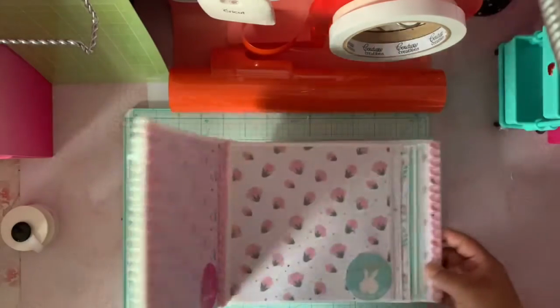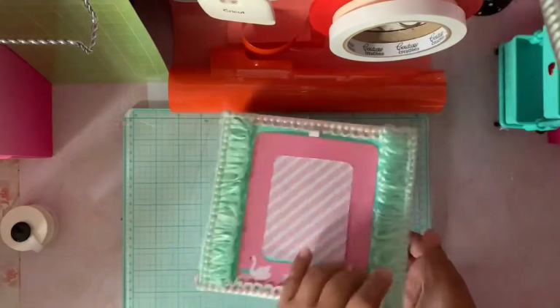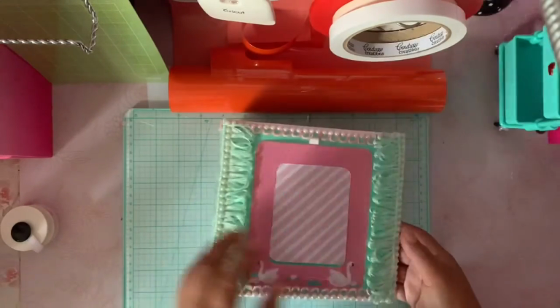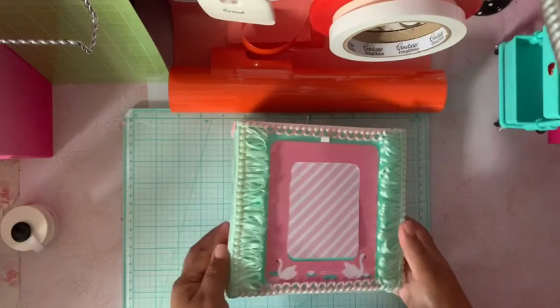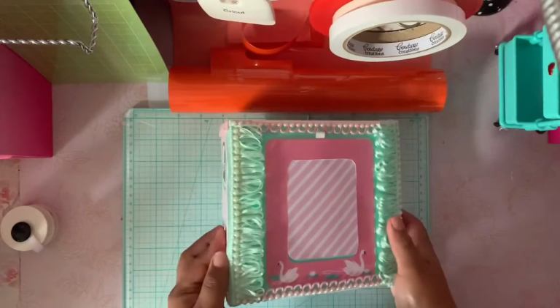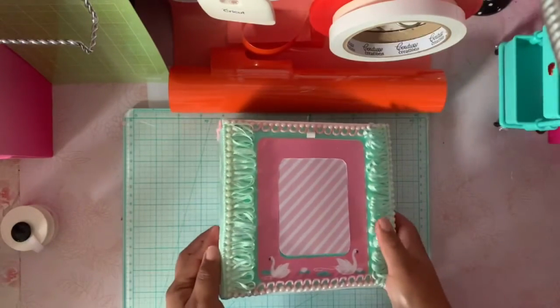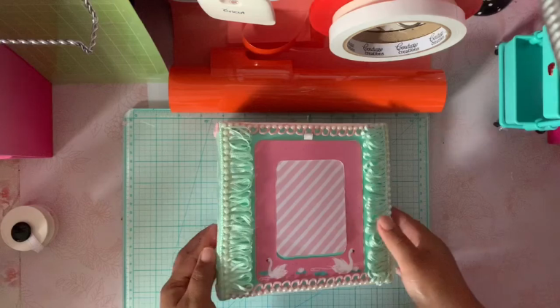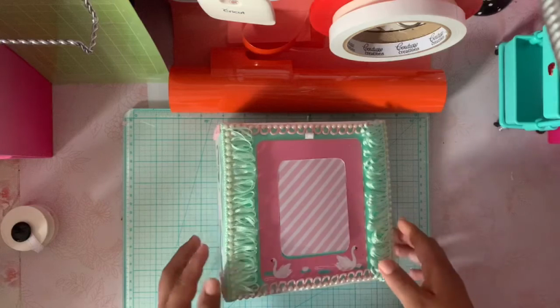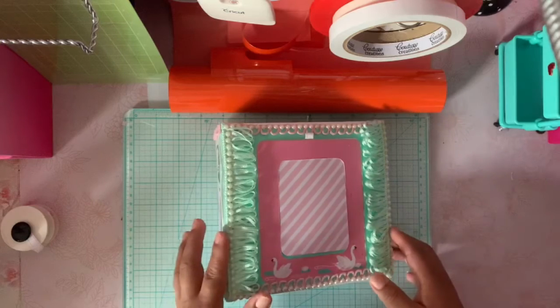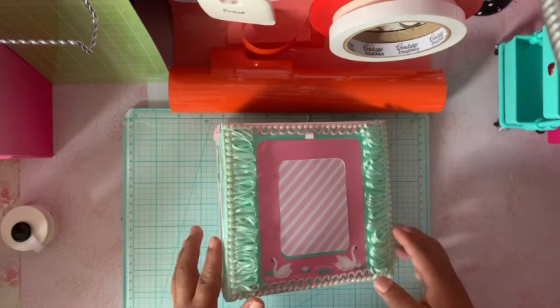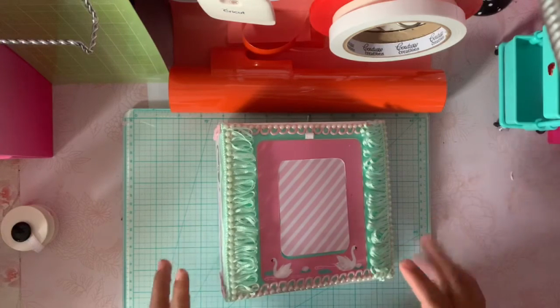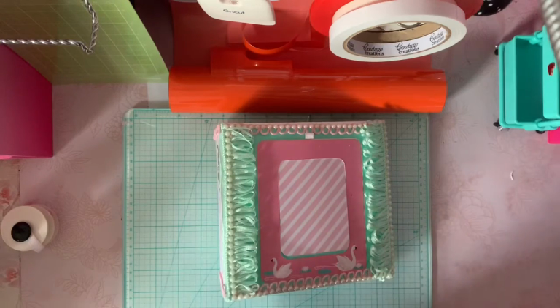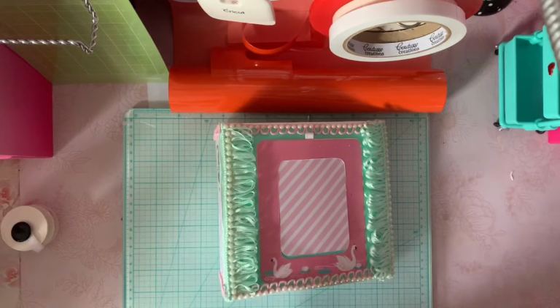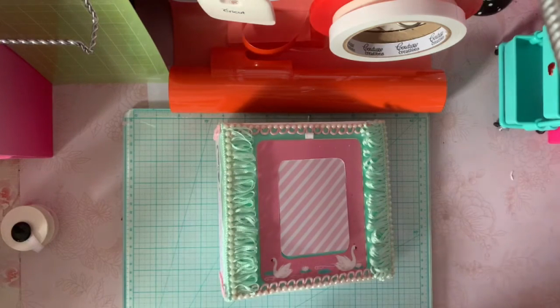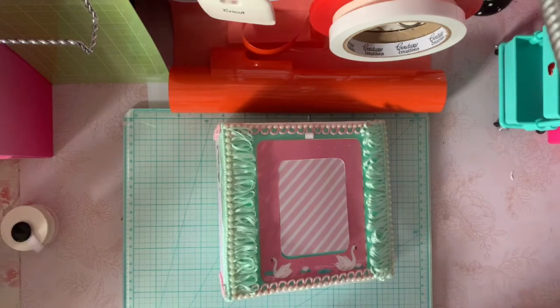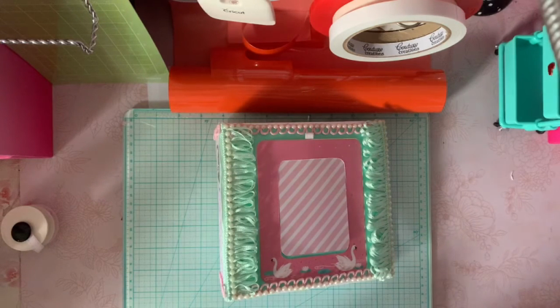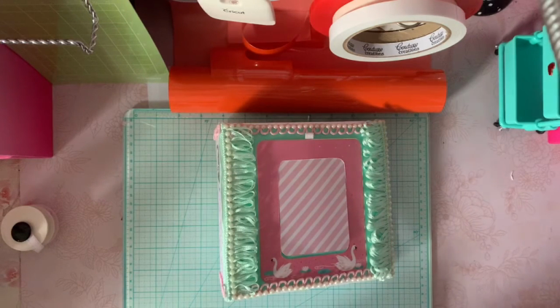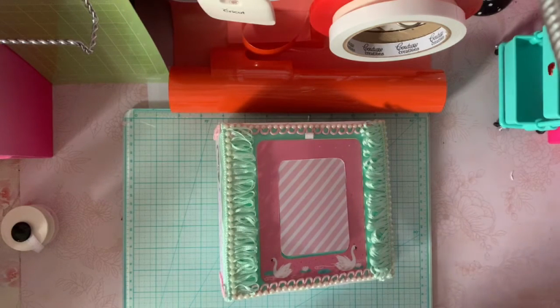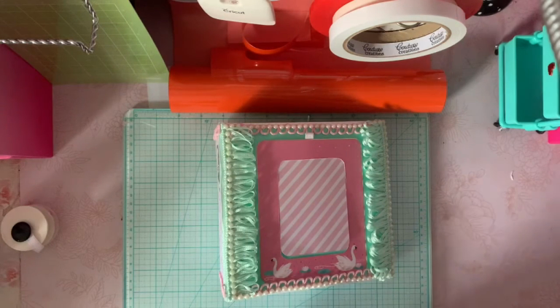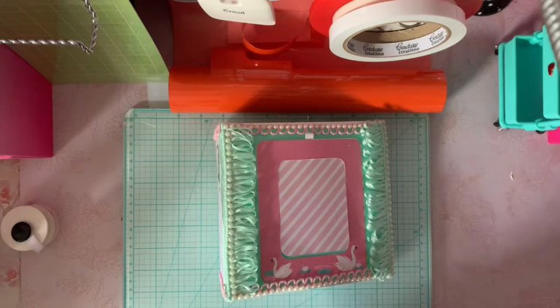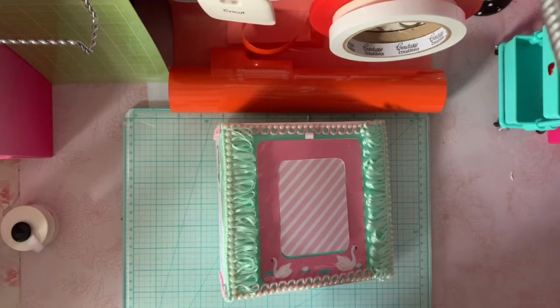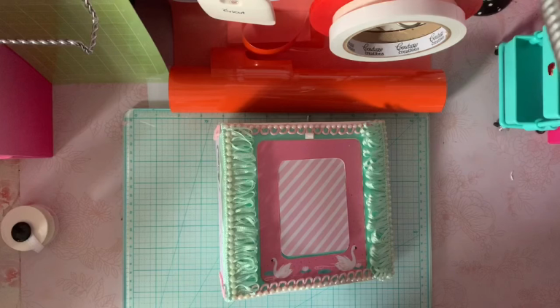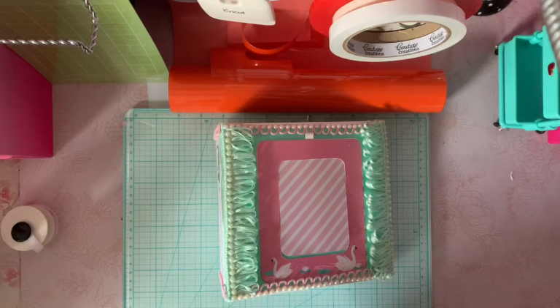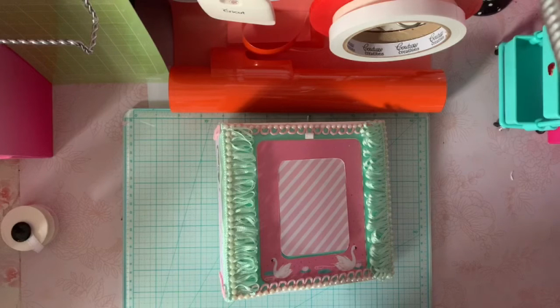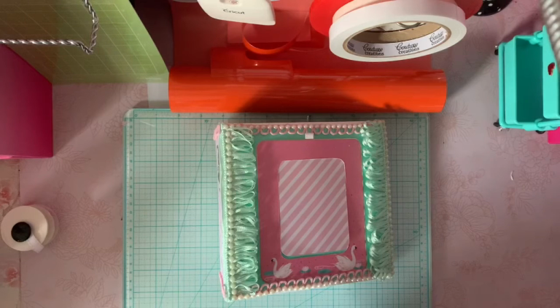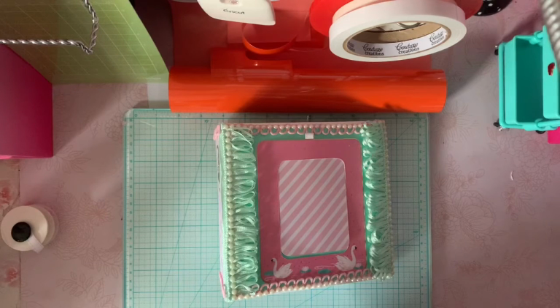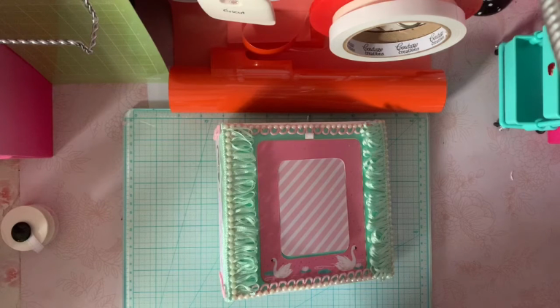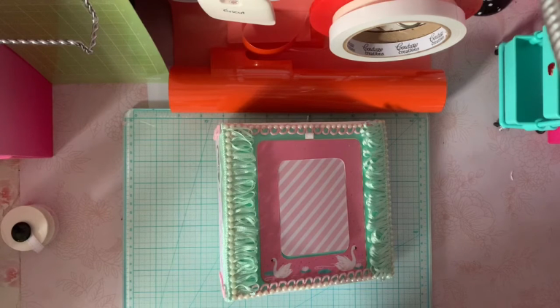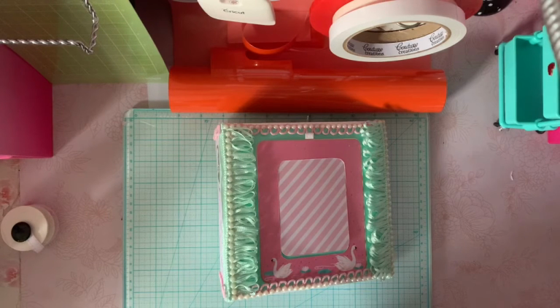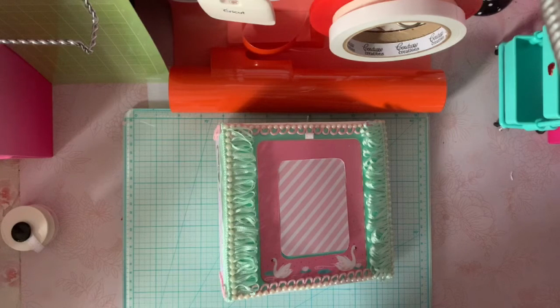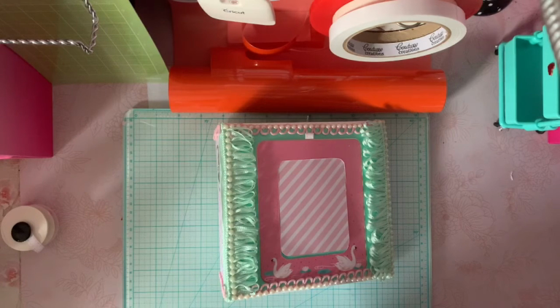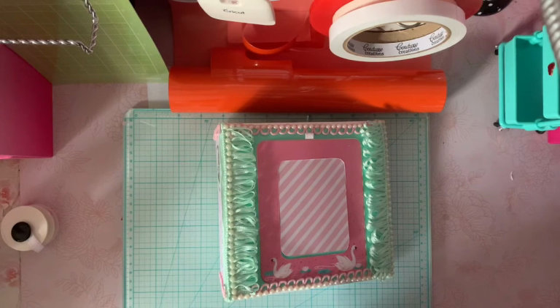I hope she likes it. They are not that crafty, that's why I made it simple and ready to go. Thank you guys for watching, bye!